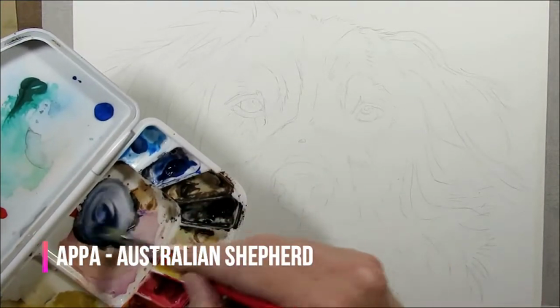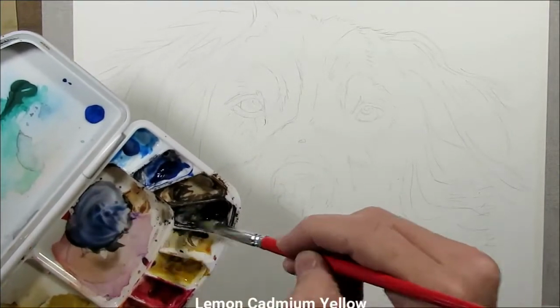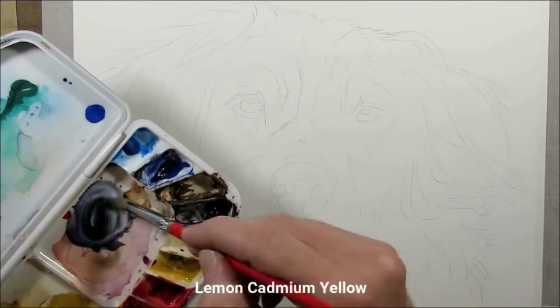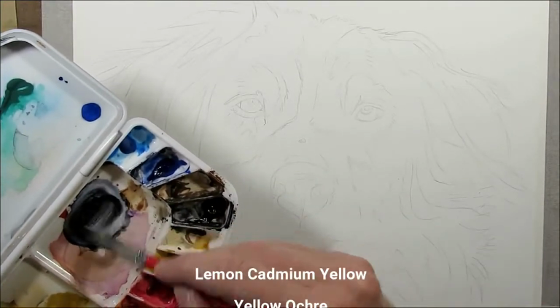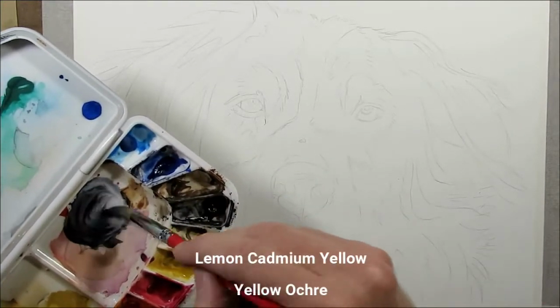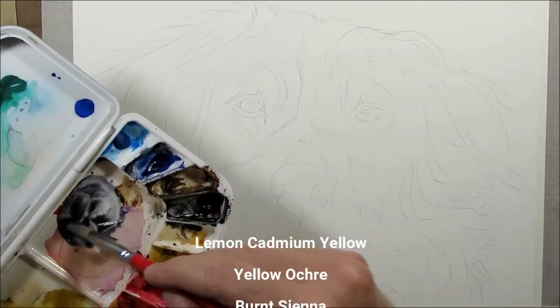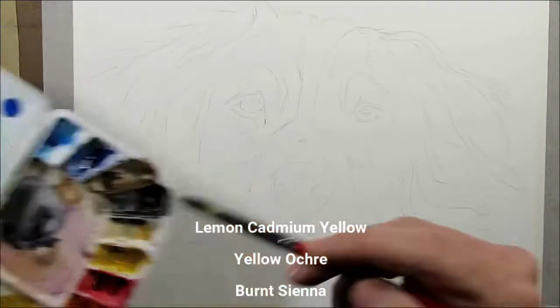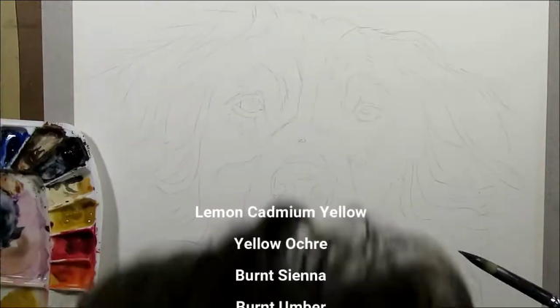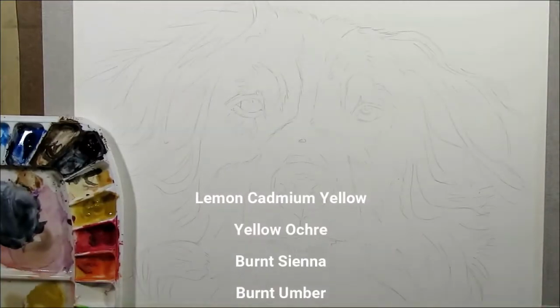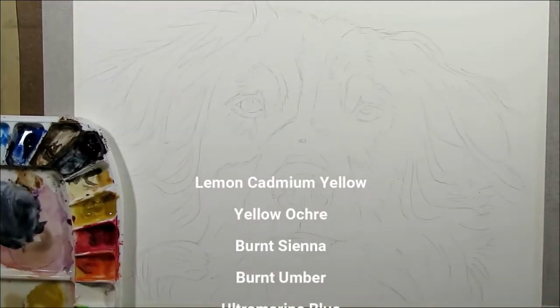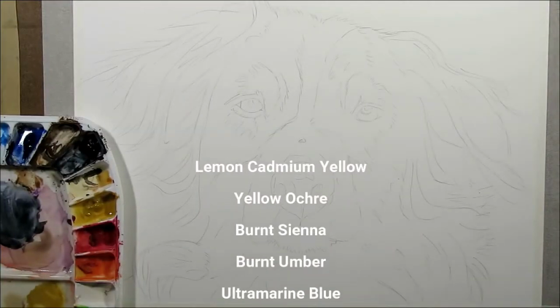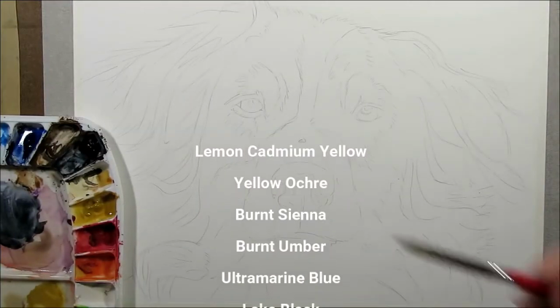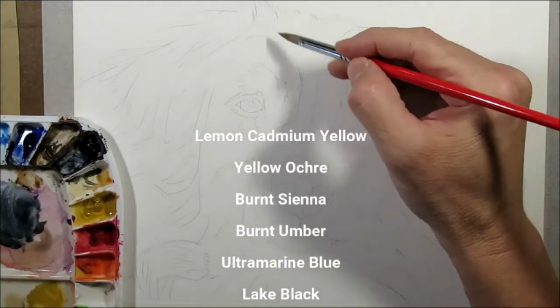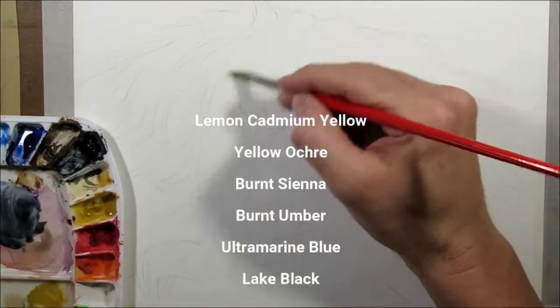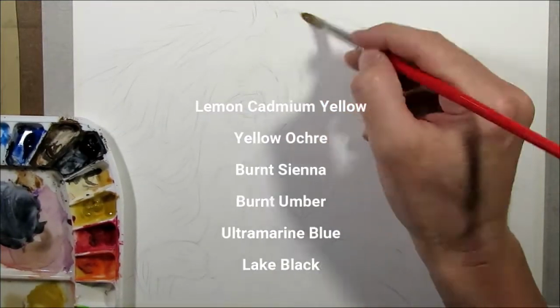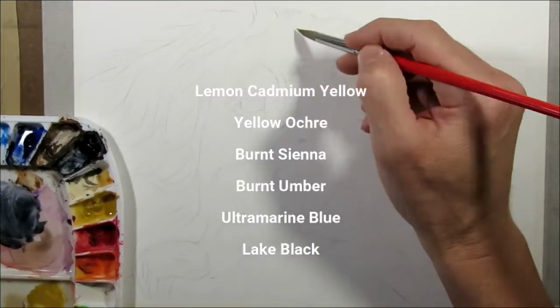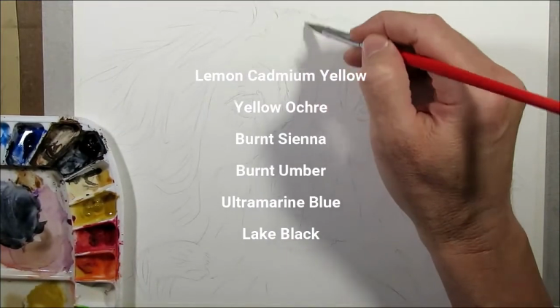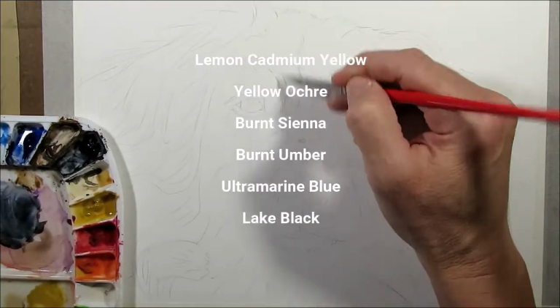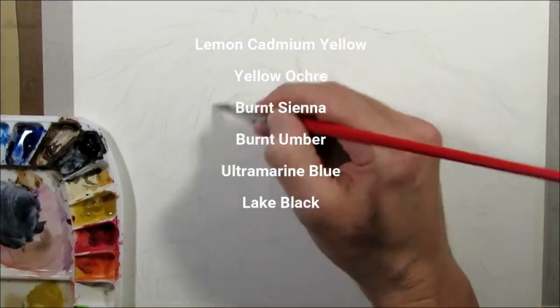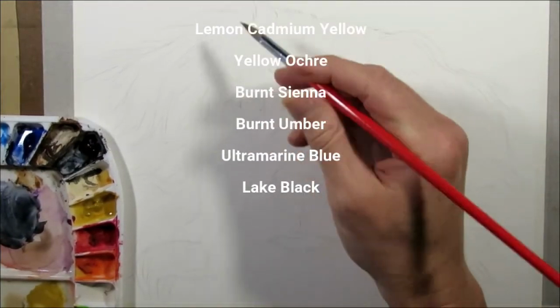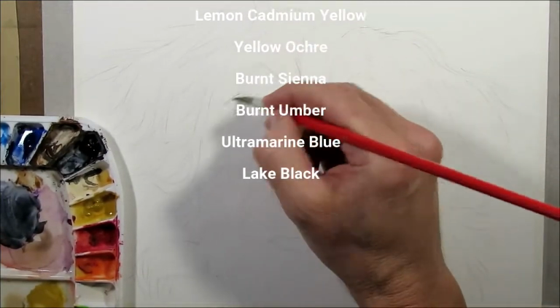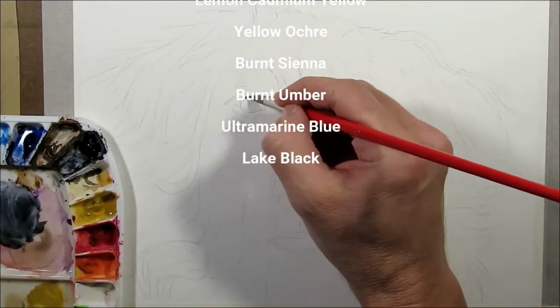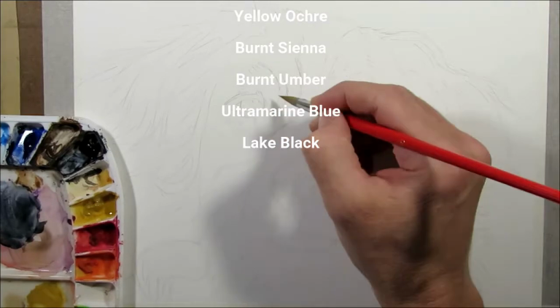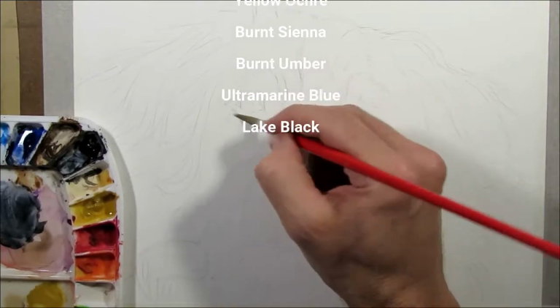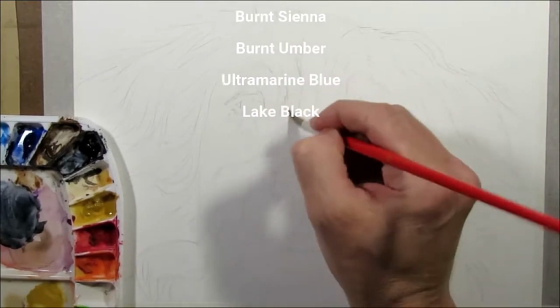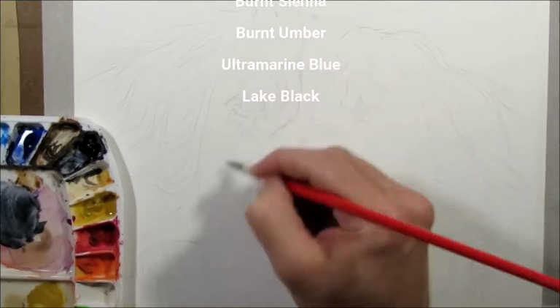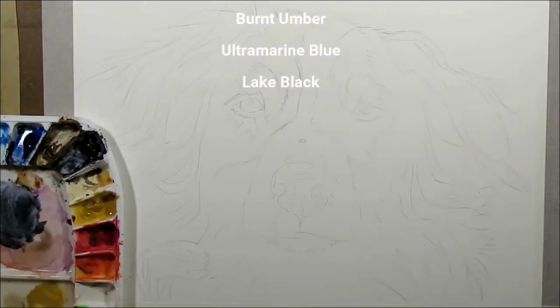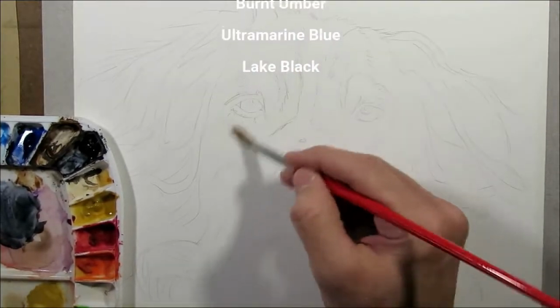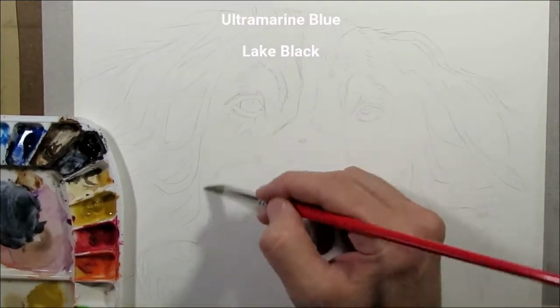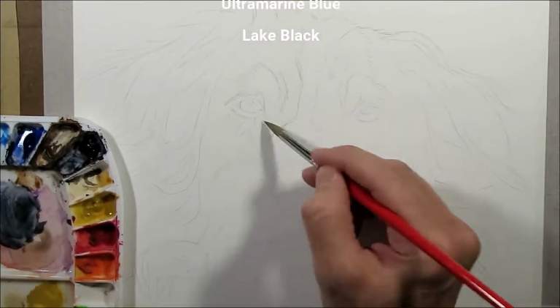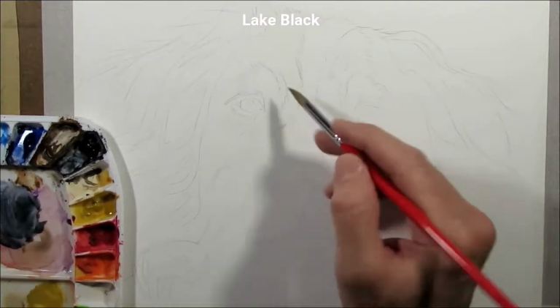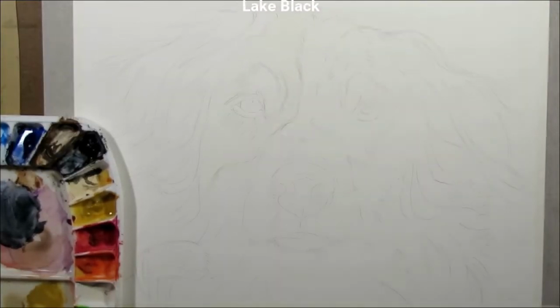The colours I'm using today are Lemon Cadmium Yellow, Yellow Ochre, Burnt Sienna, Burnt Umber, Ultramarine Blue, and Lake Black.